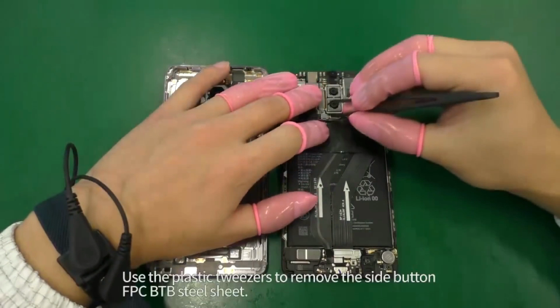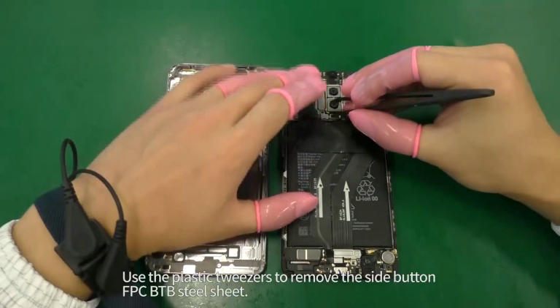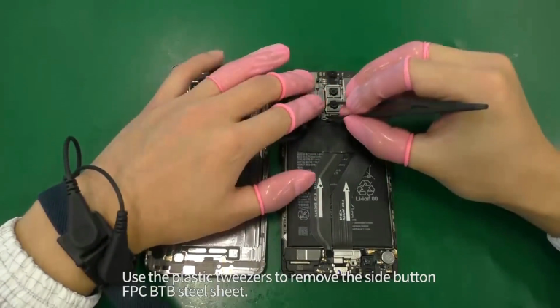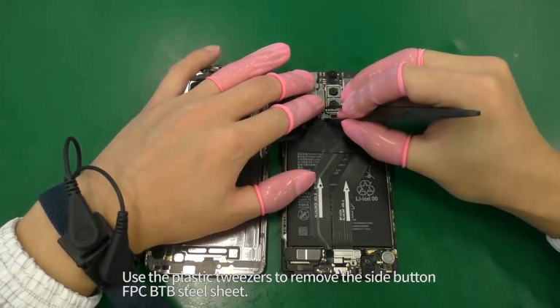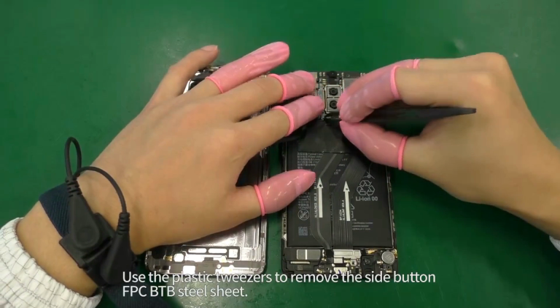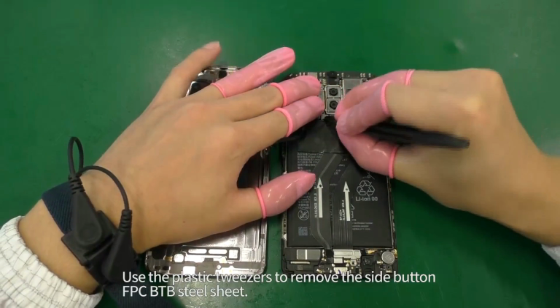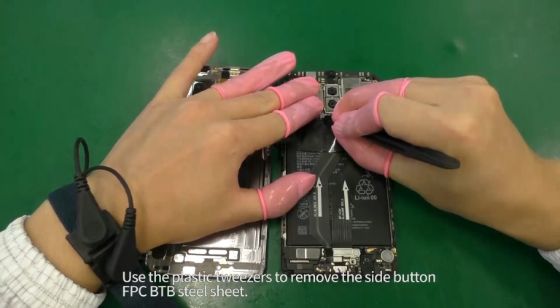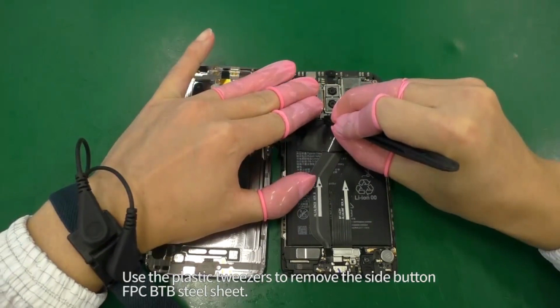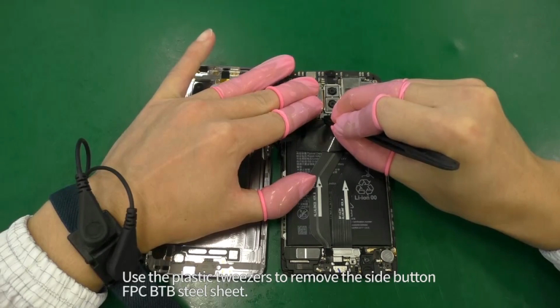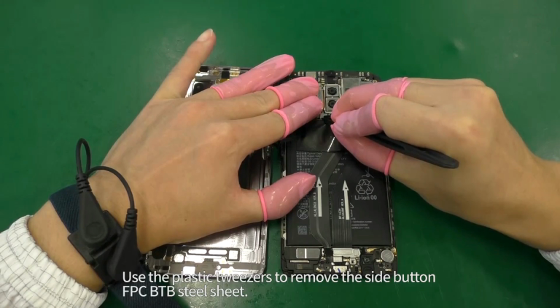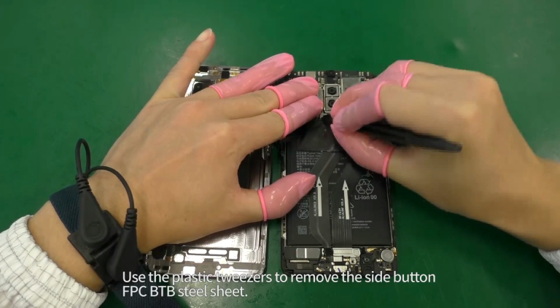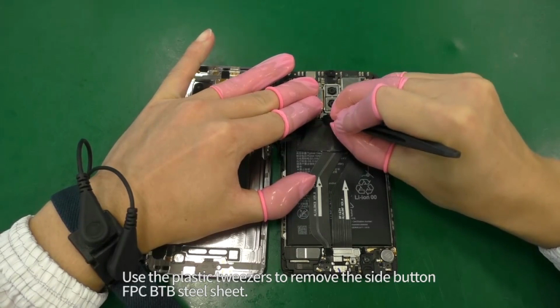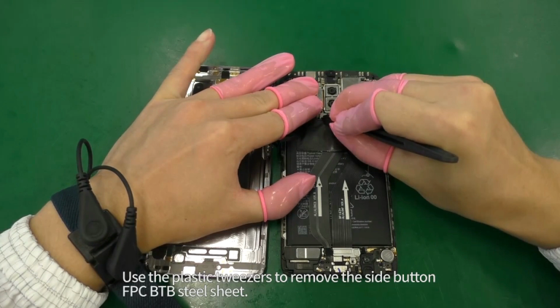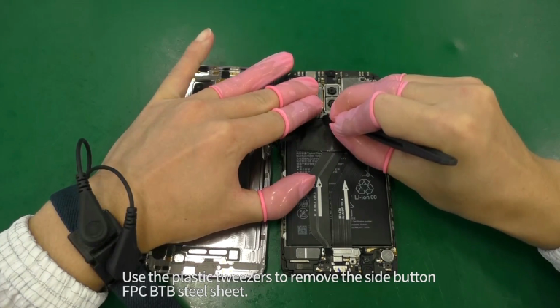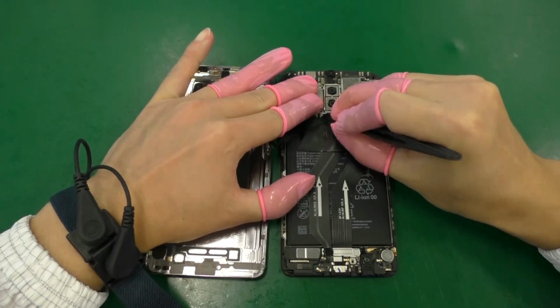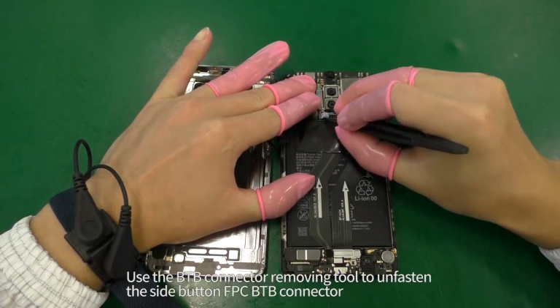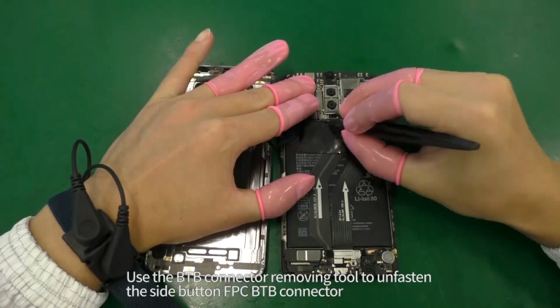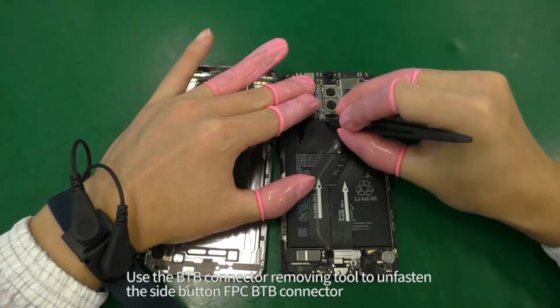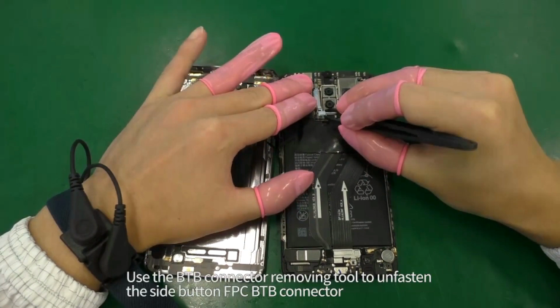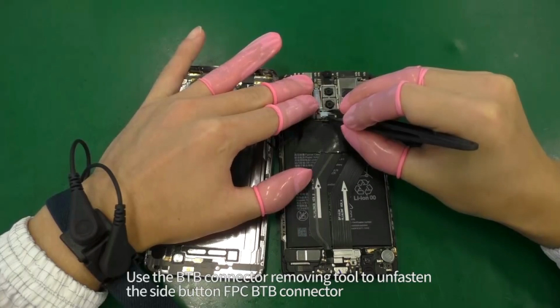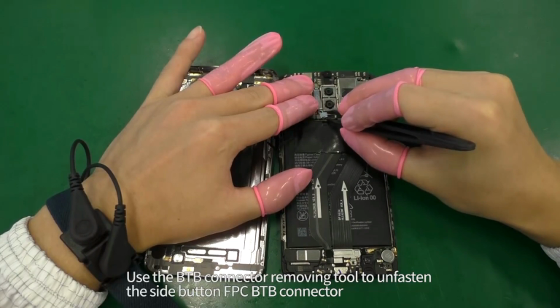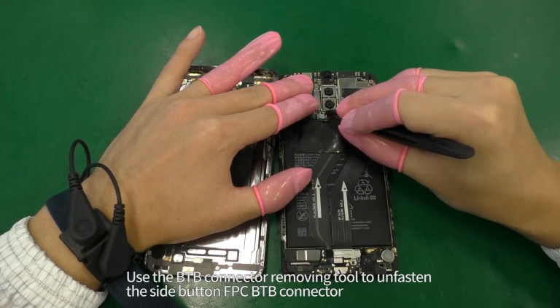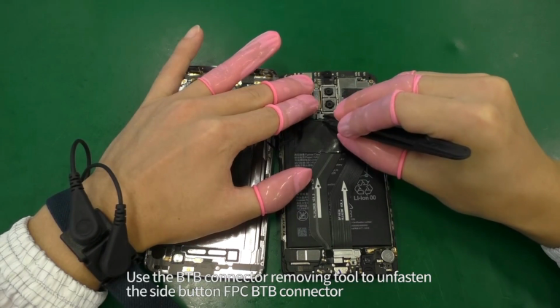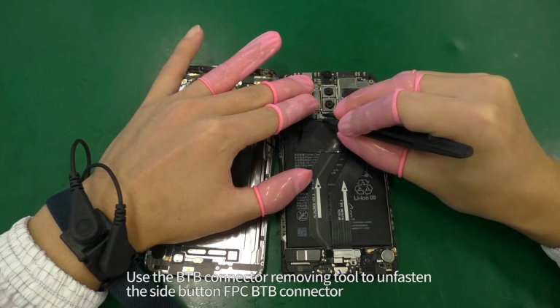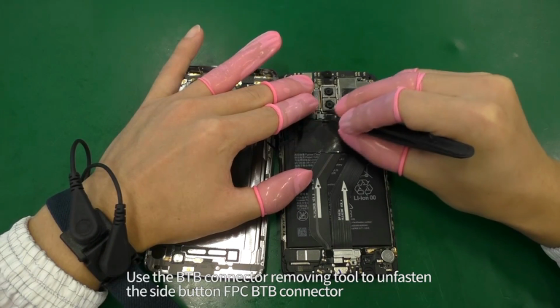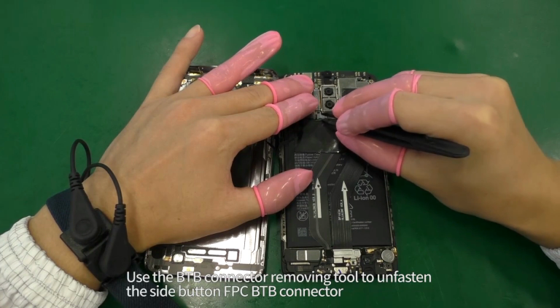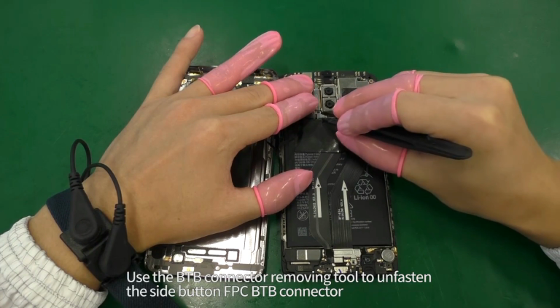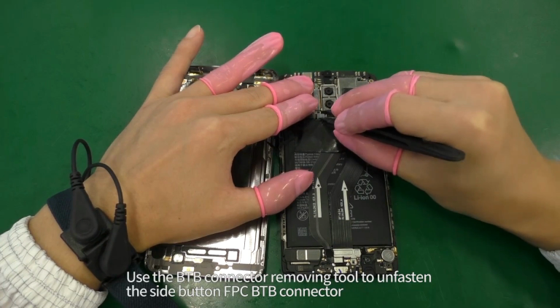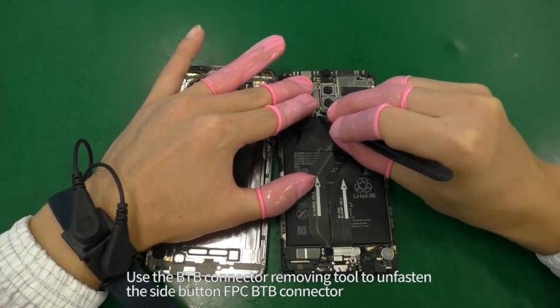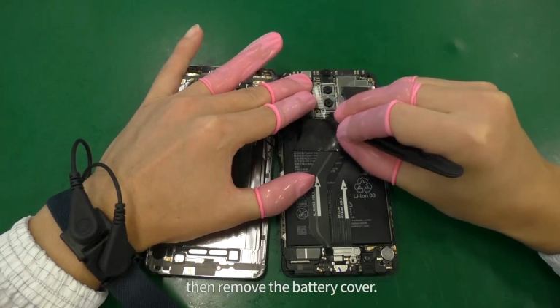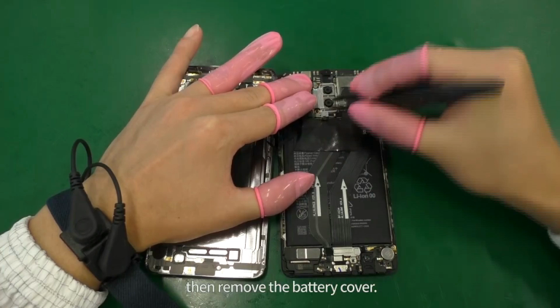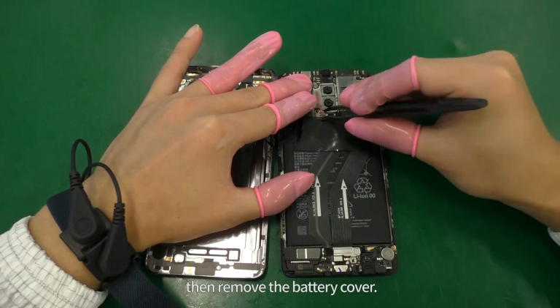Use the plastic tweezers to remove the side button FPC BTB steel sheet. Use the BTB connector removing tool to unfasten the side button FPC BTB connector, then remove the battery cover.